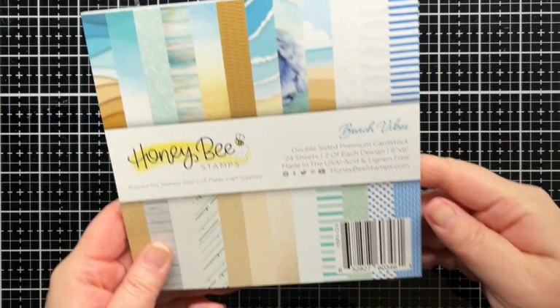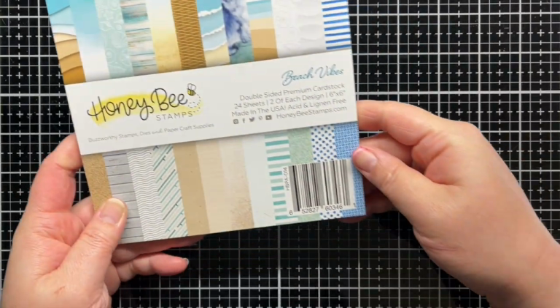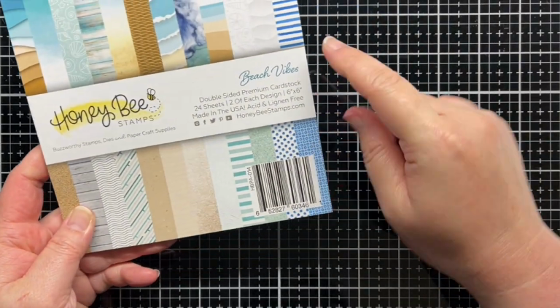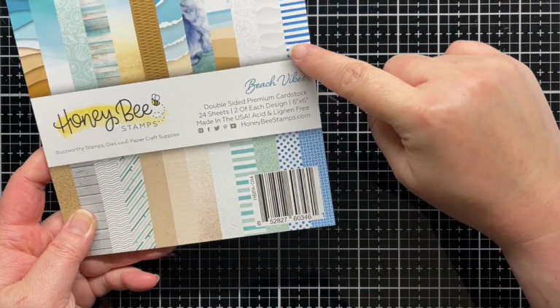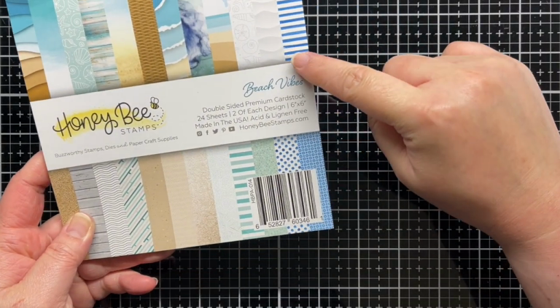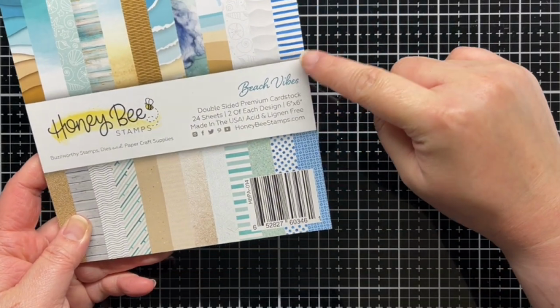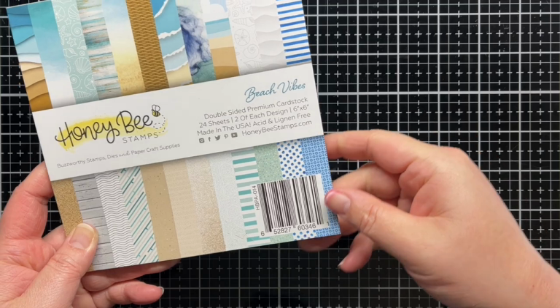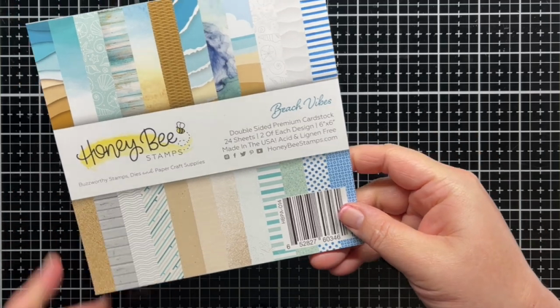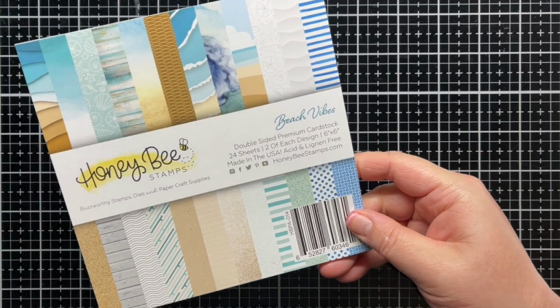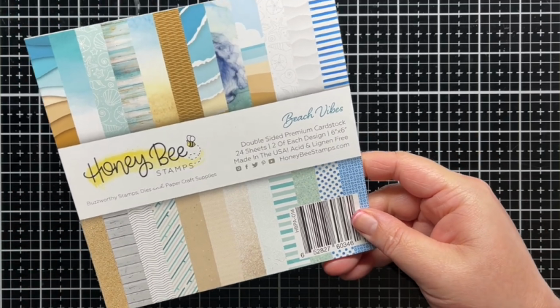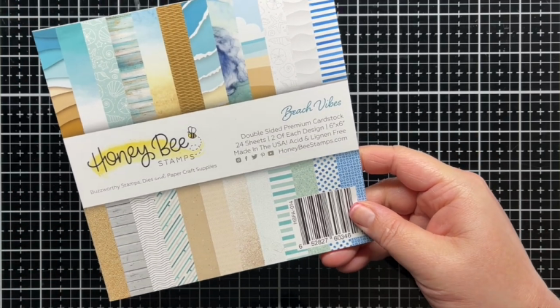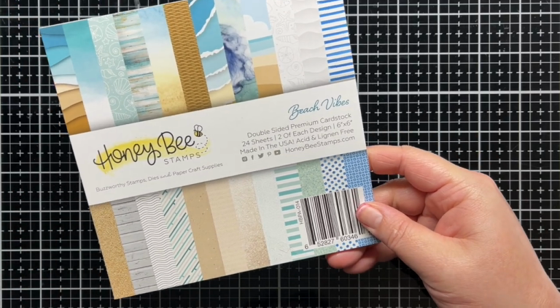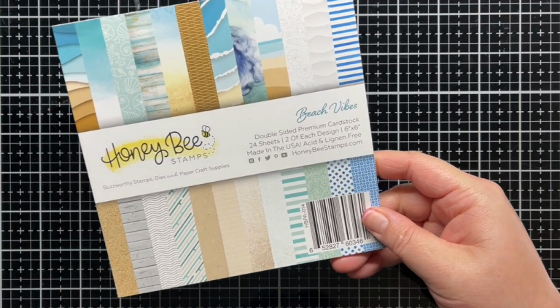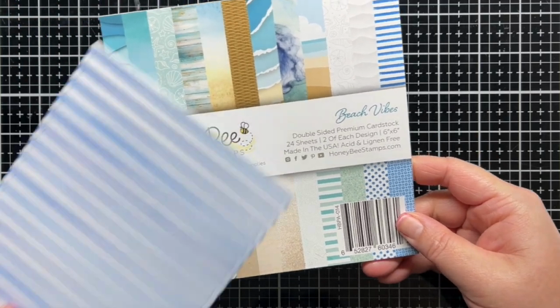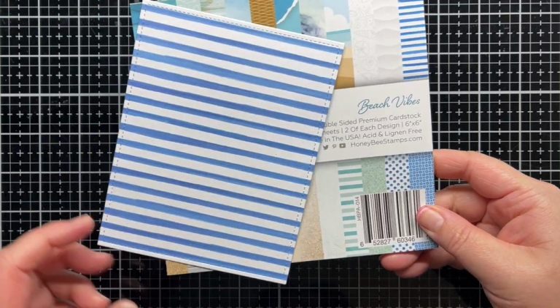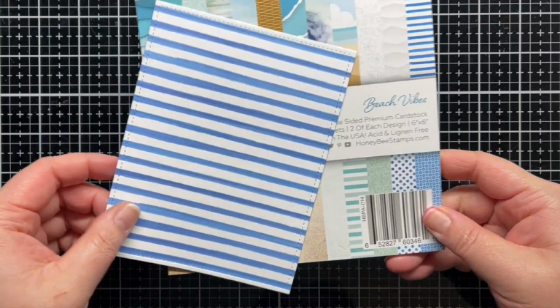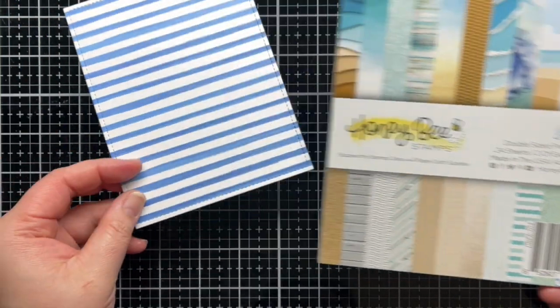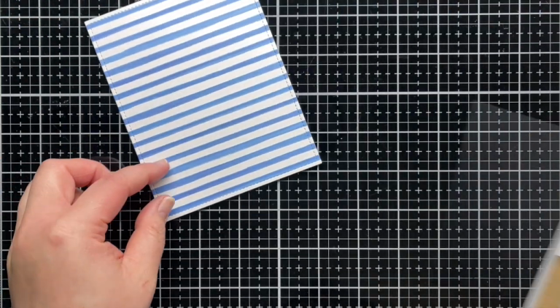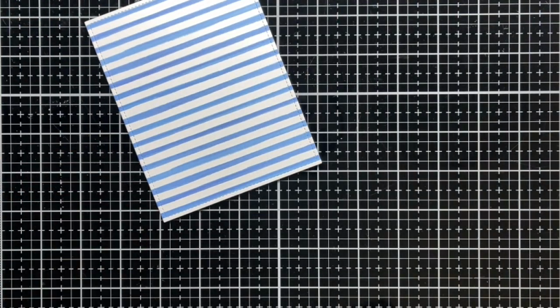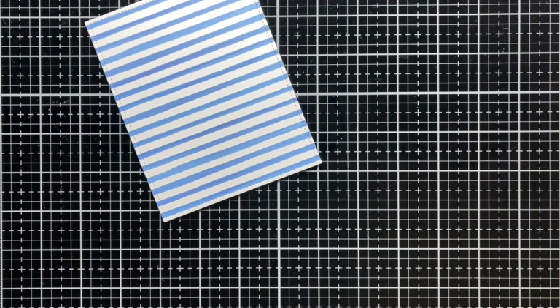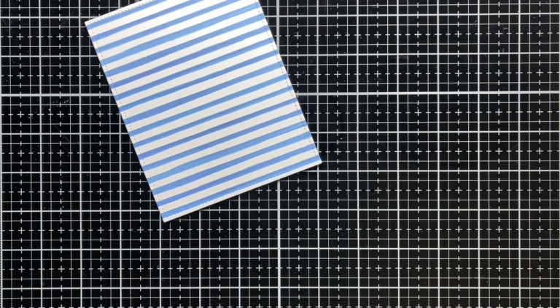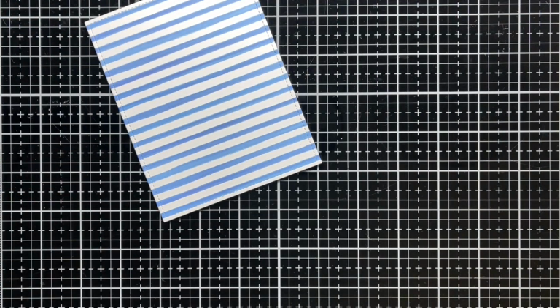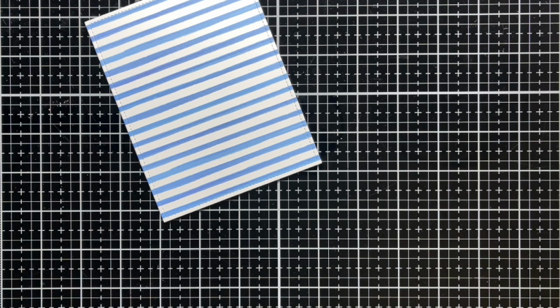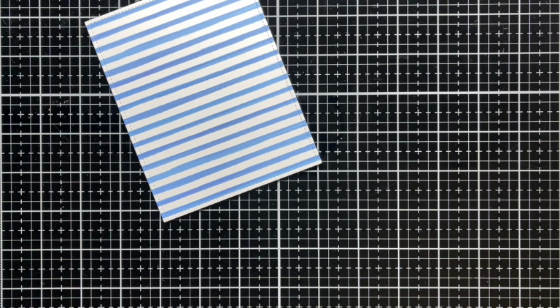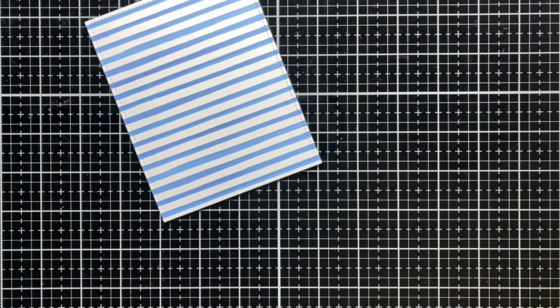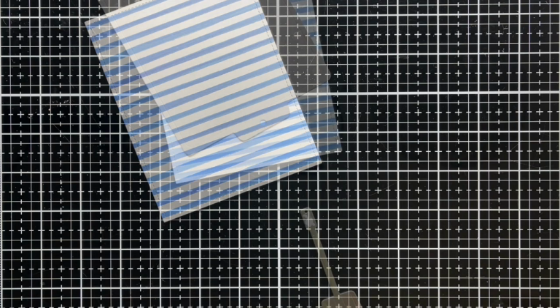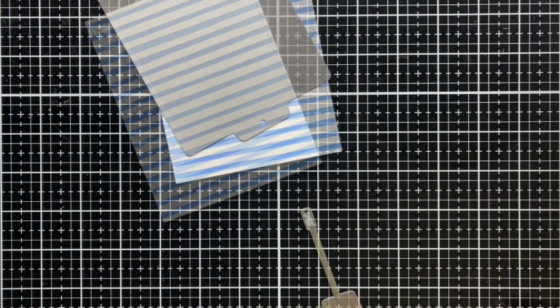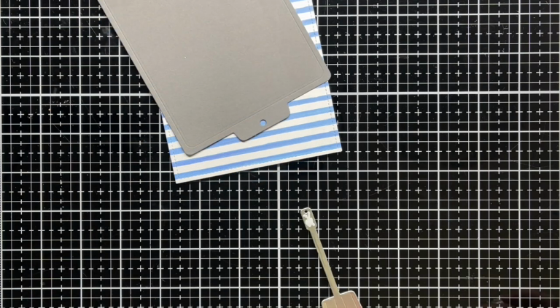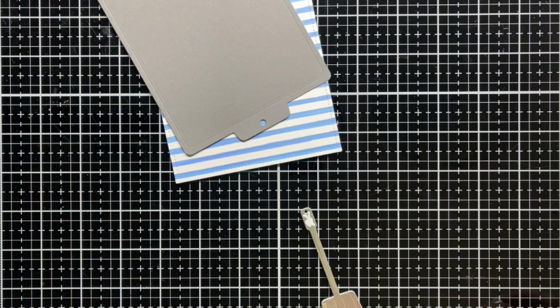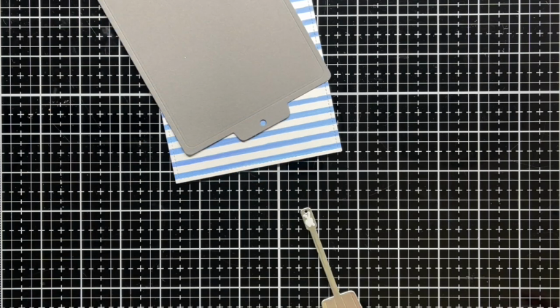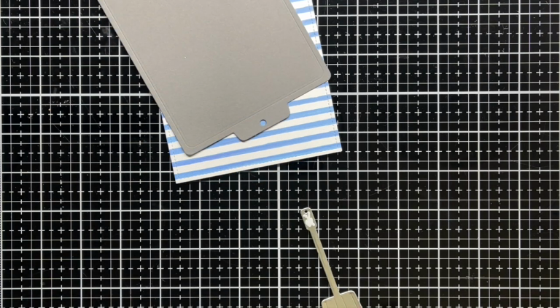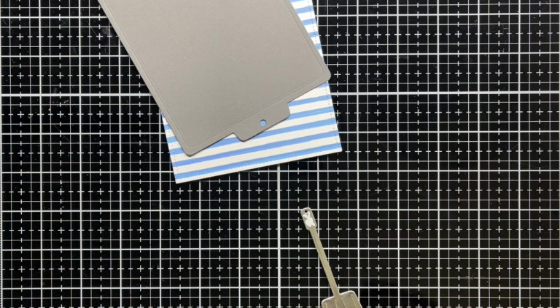Next, I take a piece of patterned paper from the Beach Vibes paper pad and trim it down to an A2 panel using a stitched rectangle die. I also die cut the cookie sheet from dark gray cardstock.